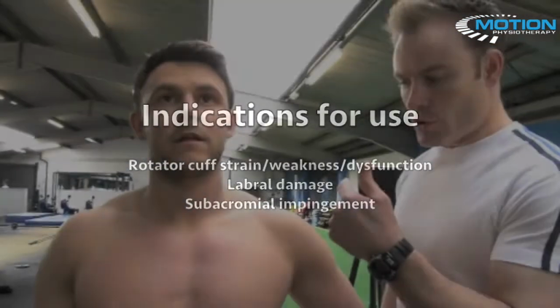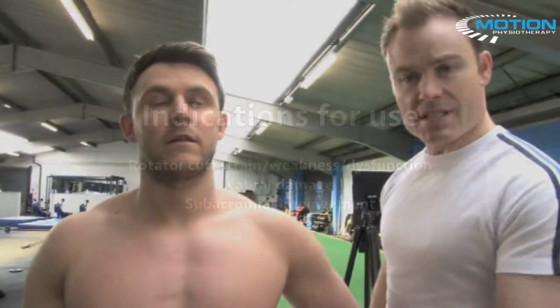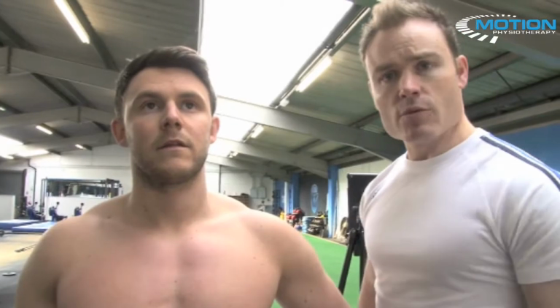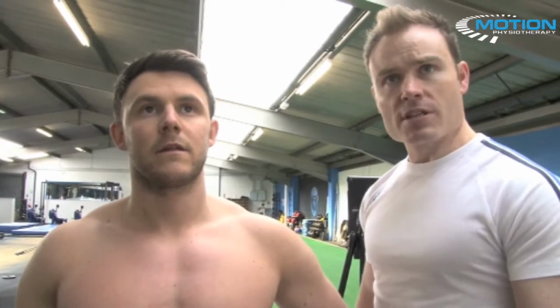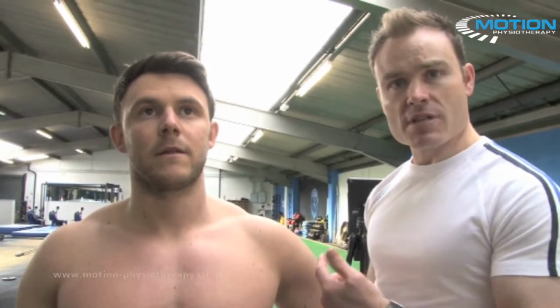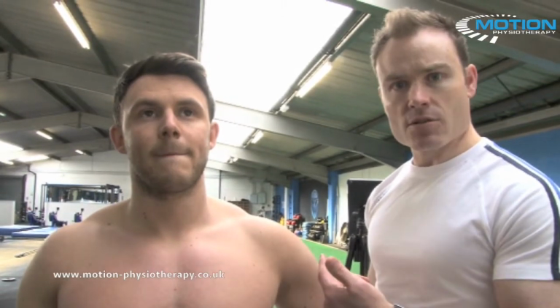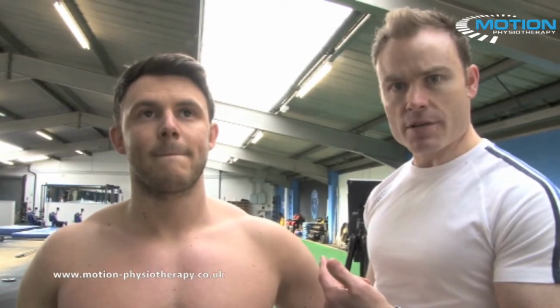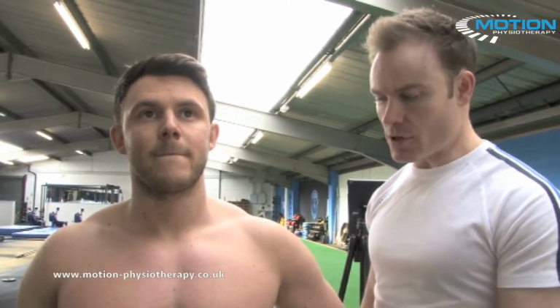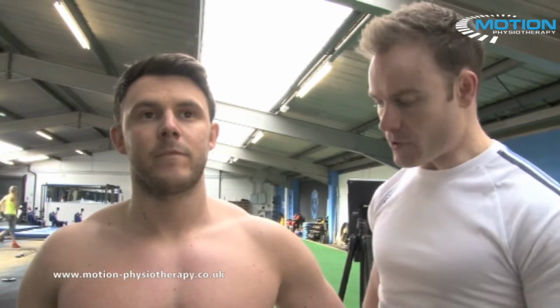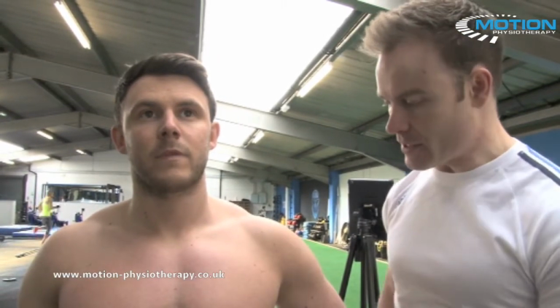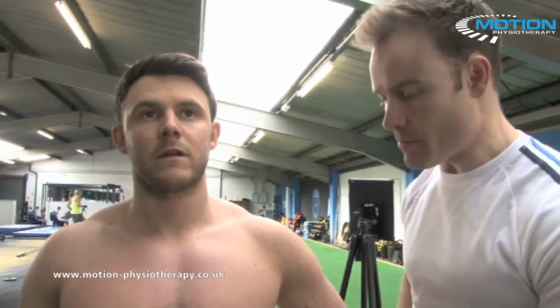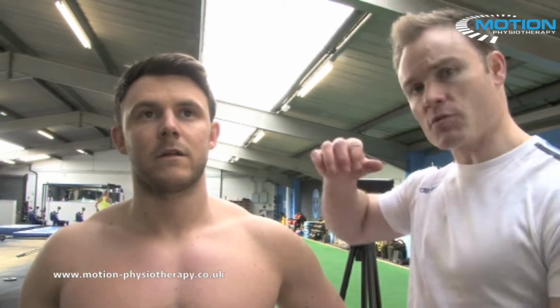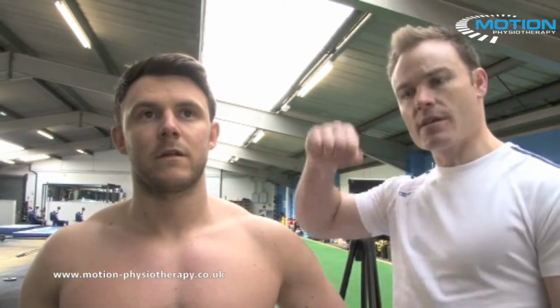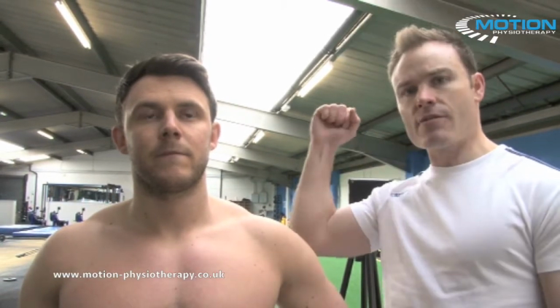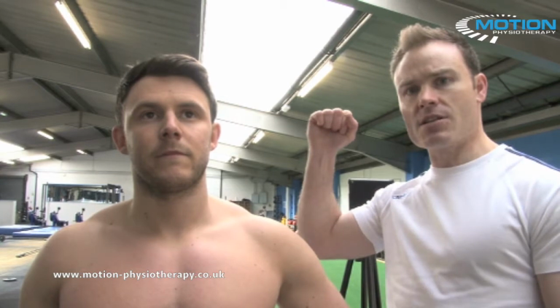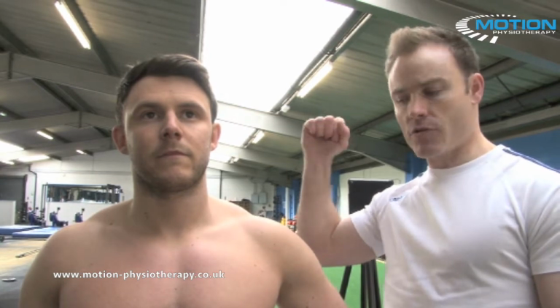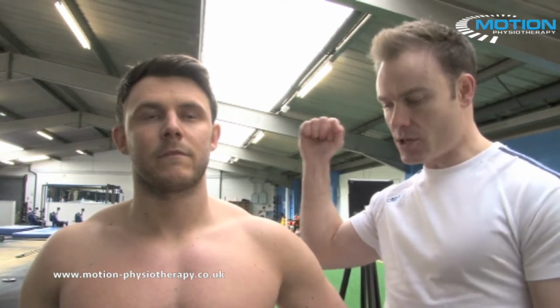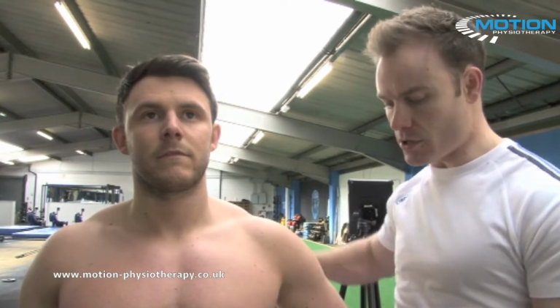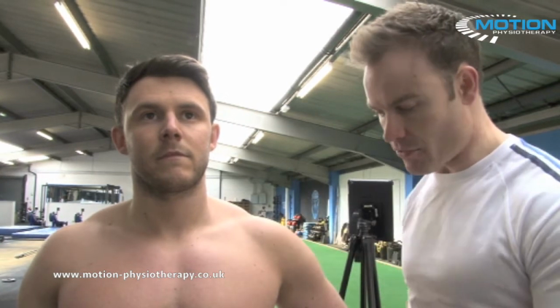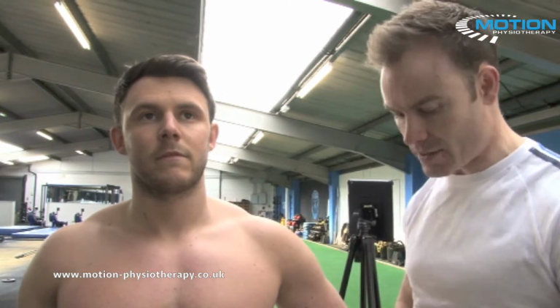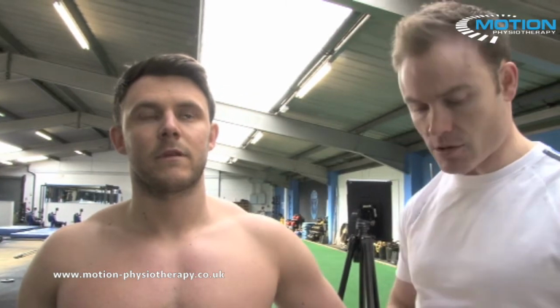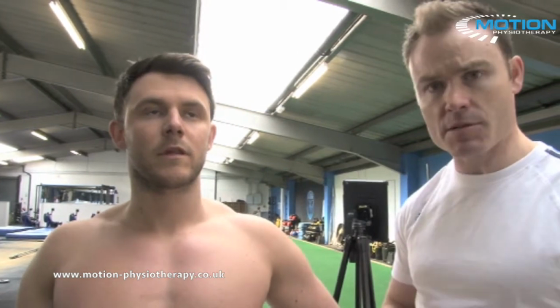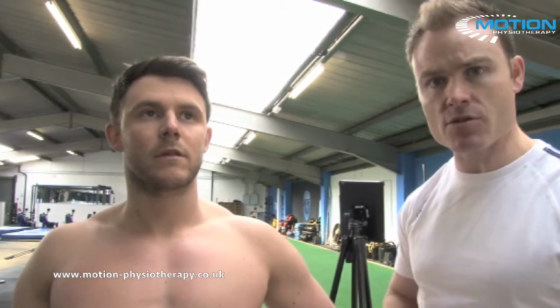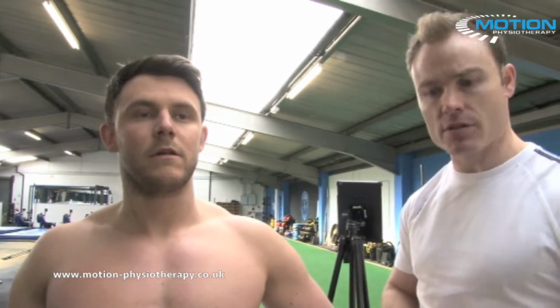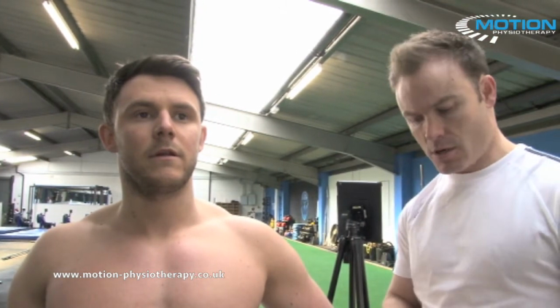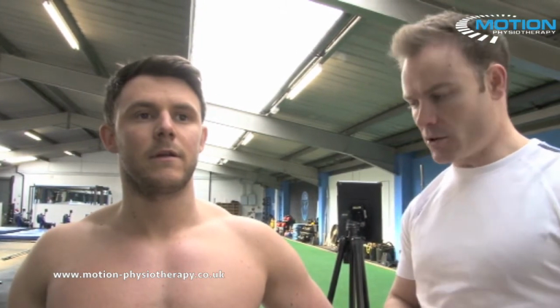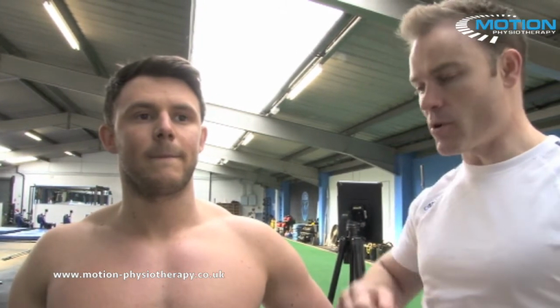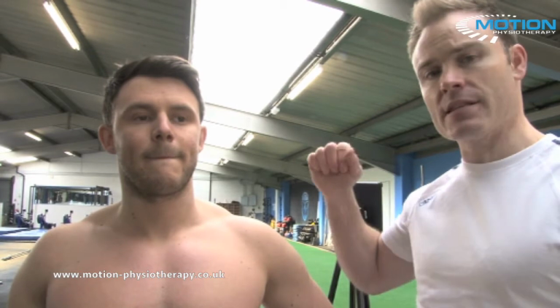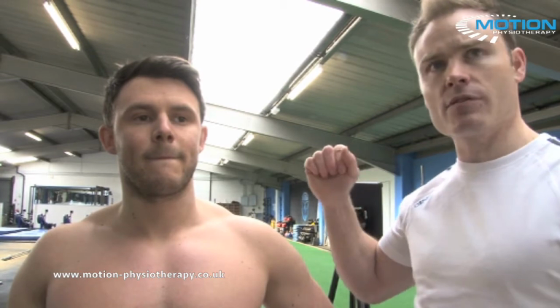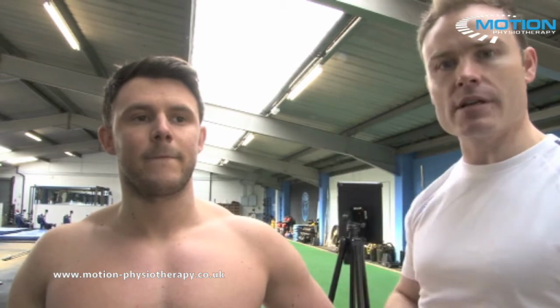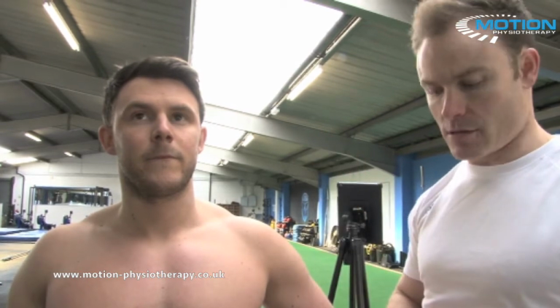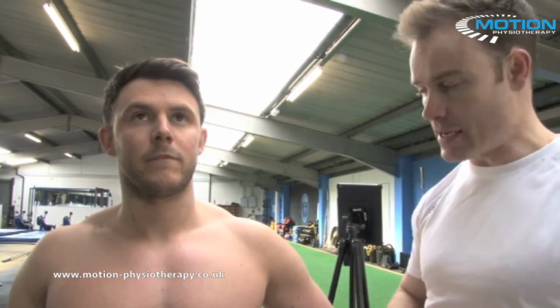In this technique we're going to look to de-rotate the shoulder. This is for athletes who are getting problems with end-range external rotation — your throwing athletes, tennis players, or even contact sport athletes involved in tackling.